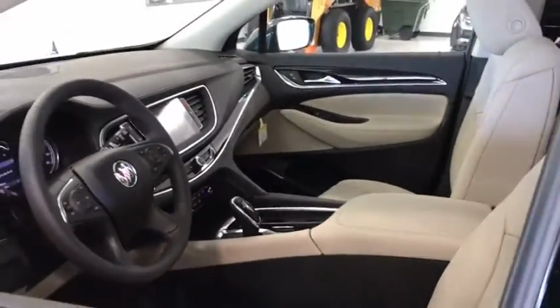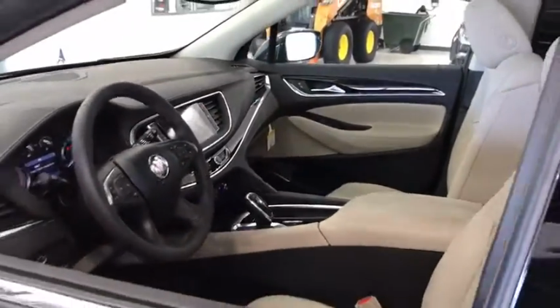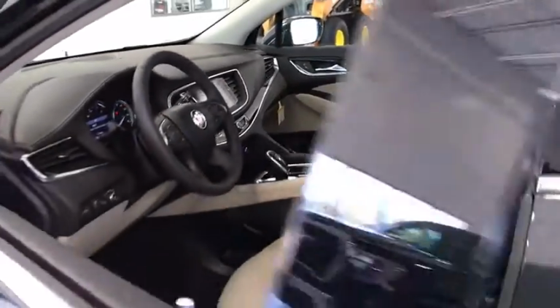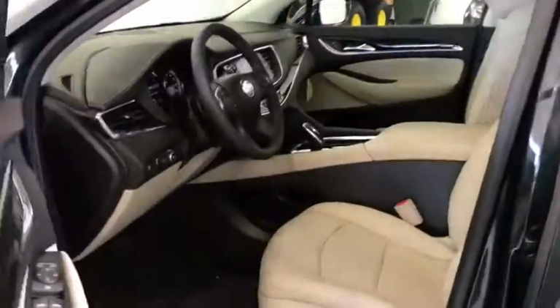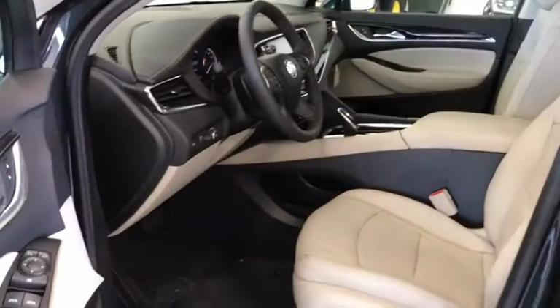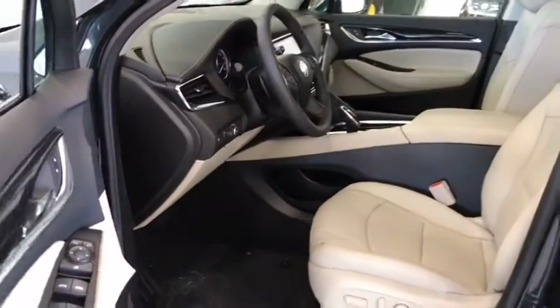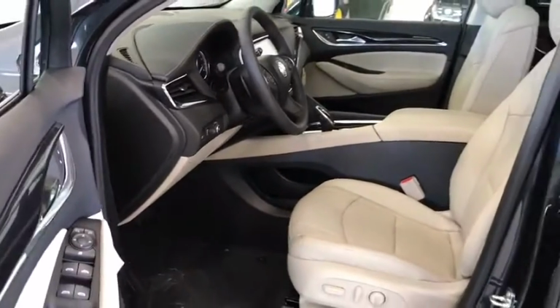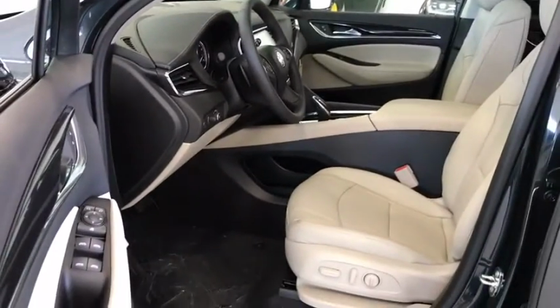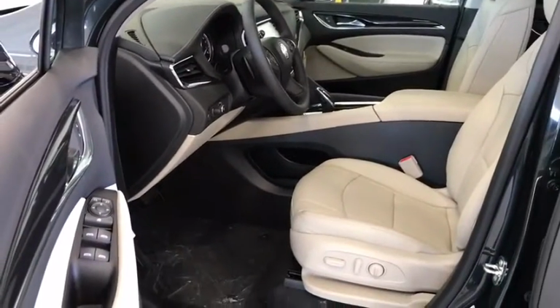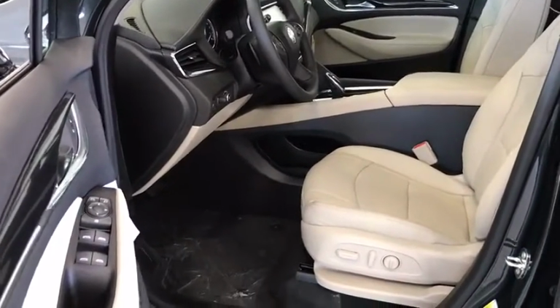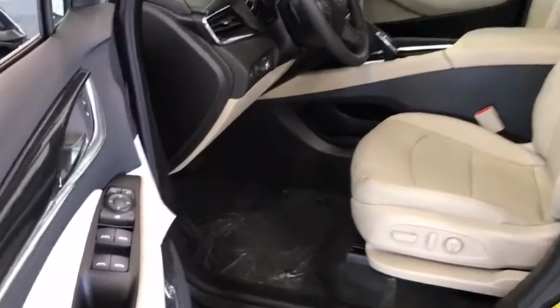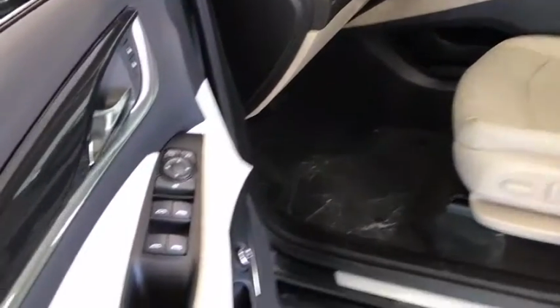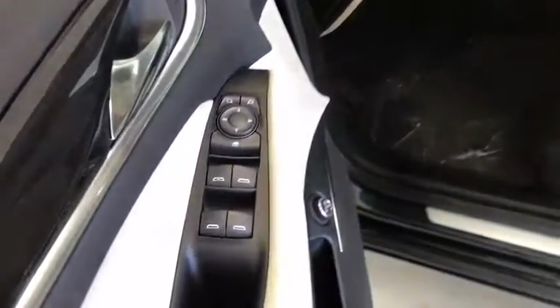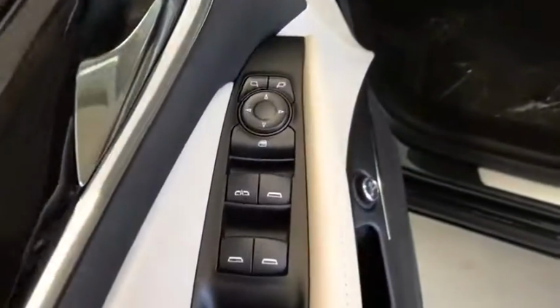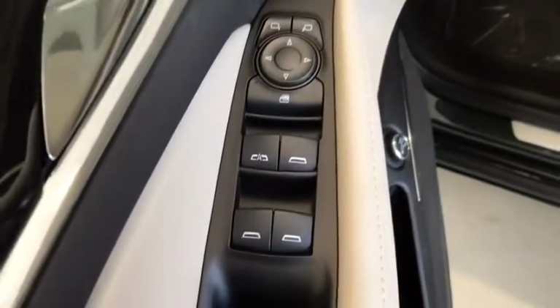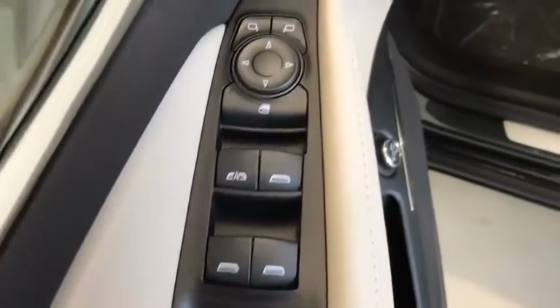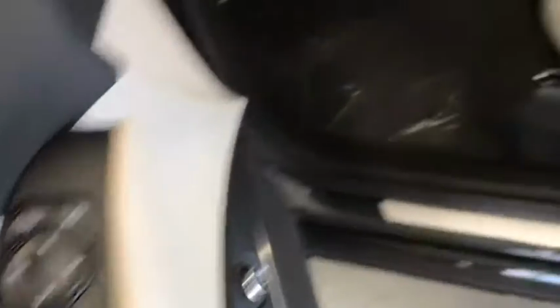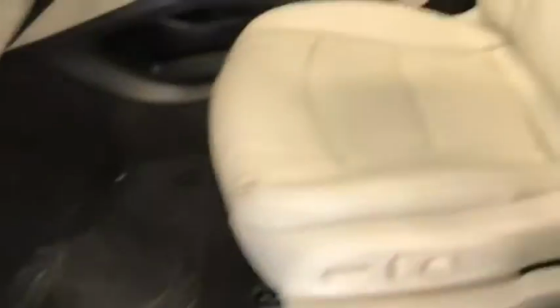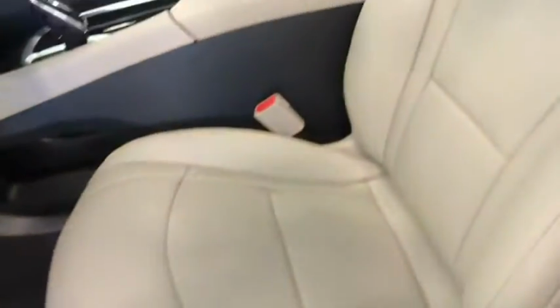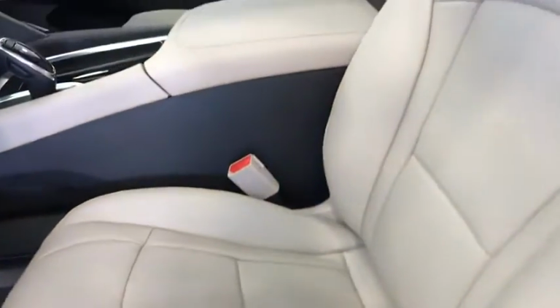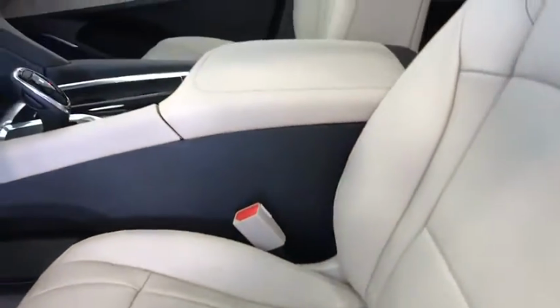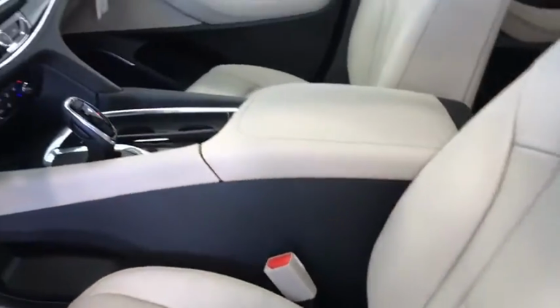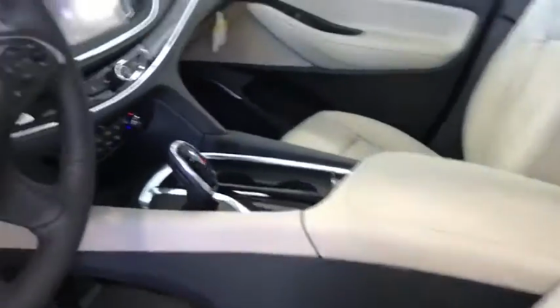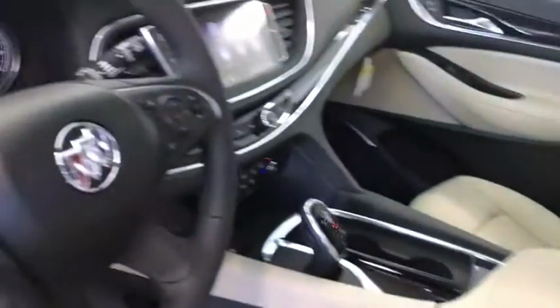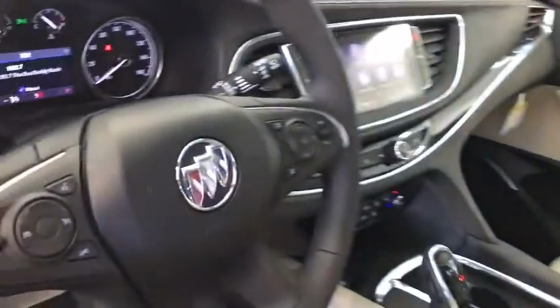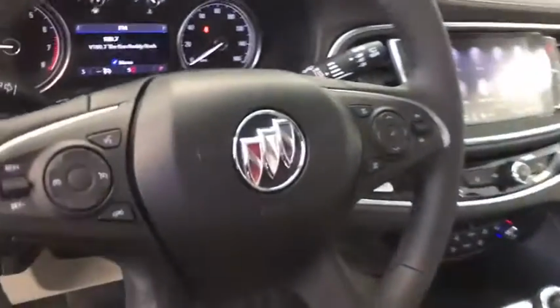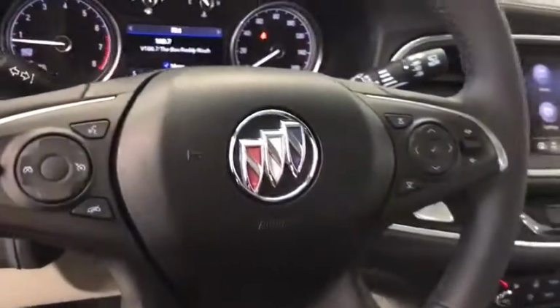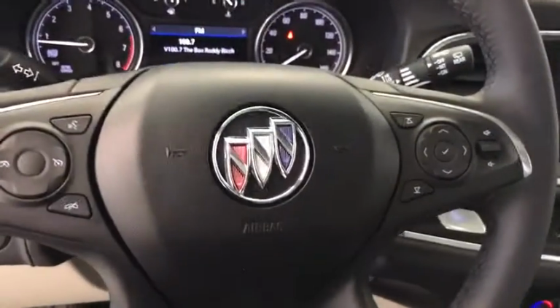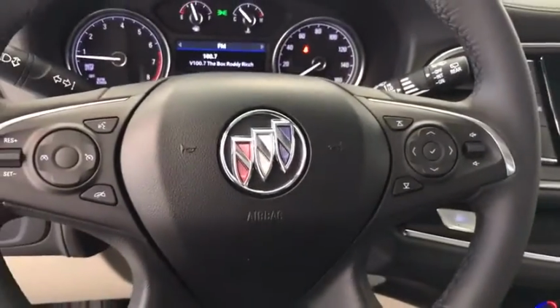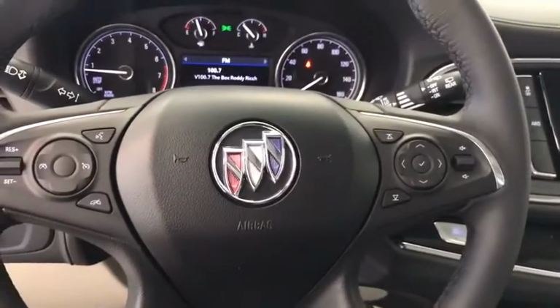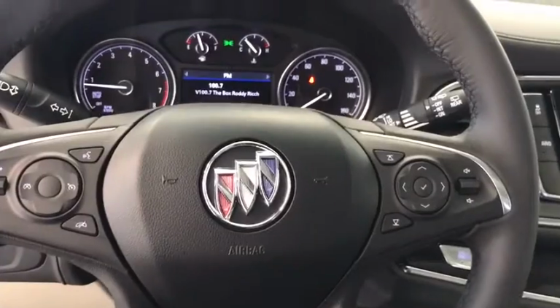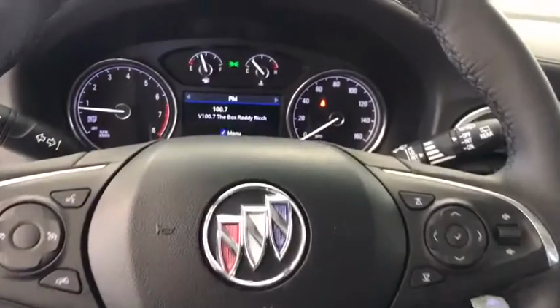Power liftgate, traction control, power passenger seat, dual airbags, leather-wrapped steering wheel, power steering, four-wheel disc brakes, center armrest, active suspension system.